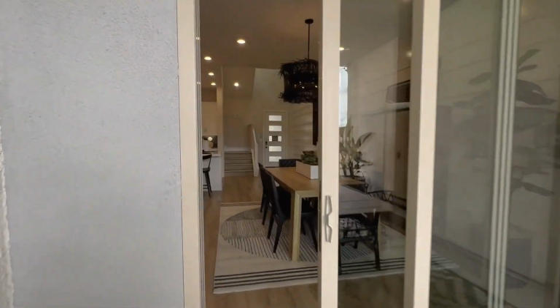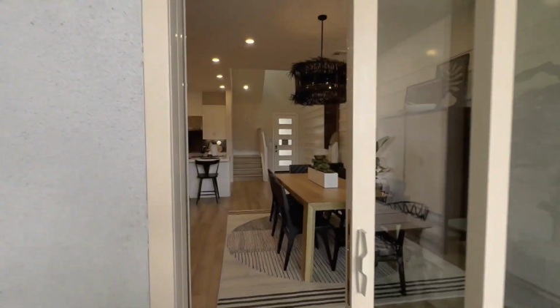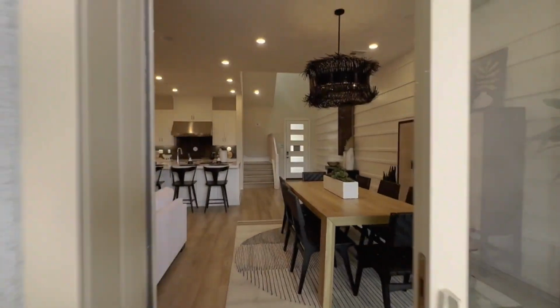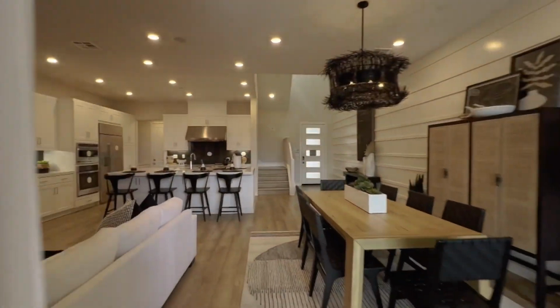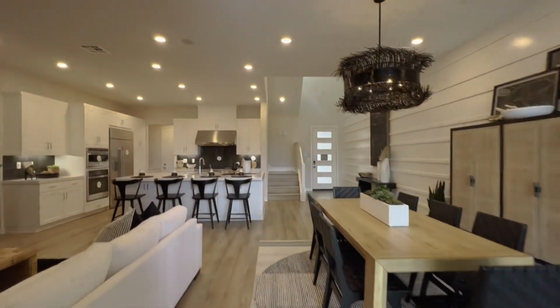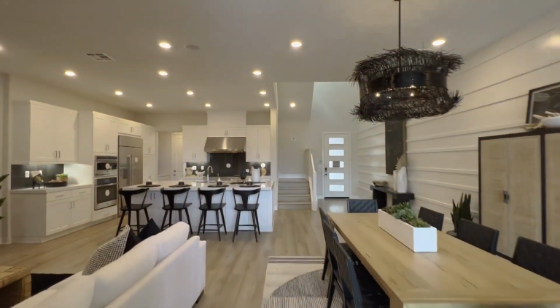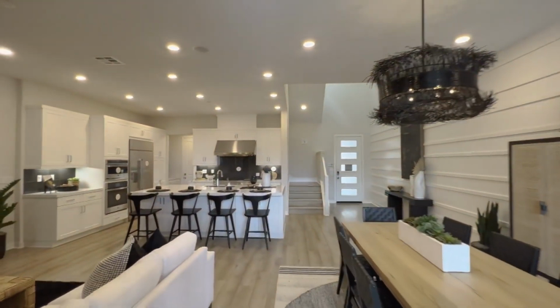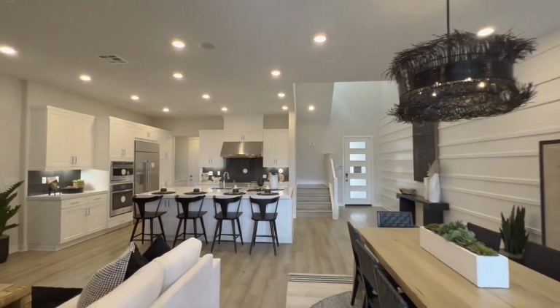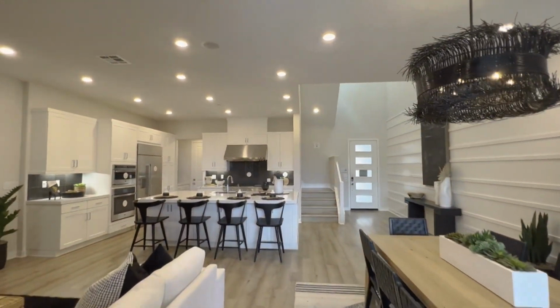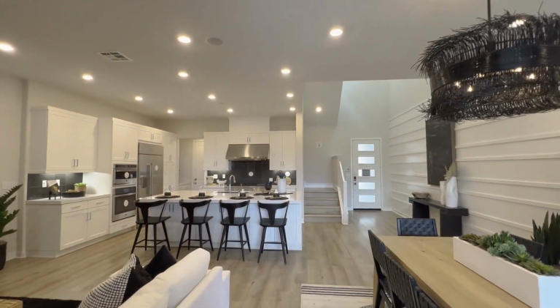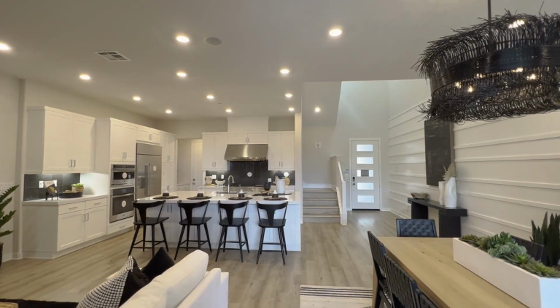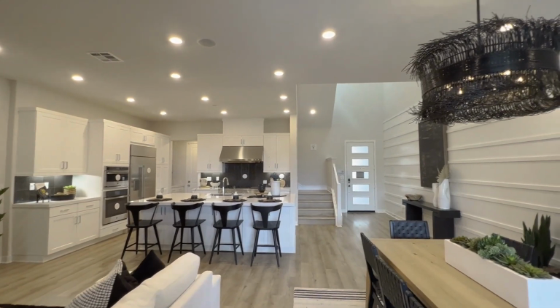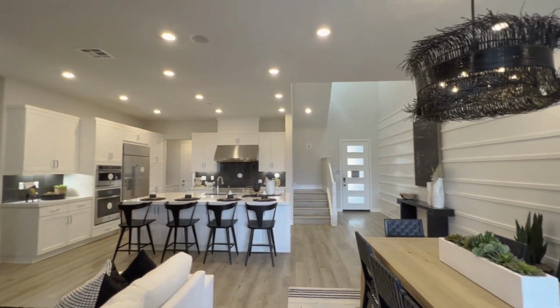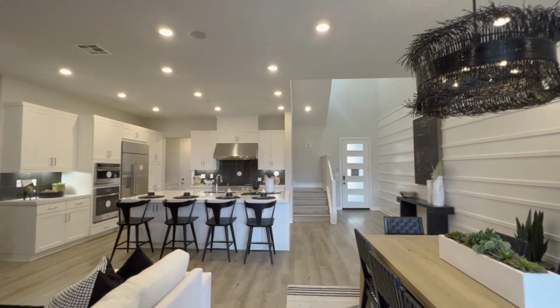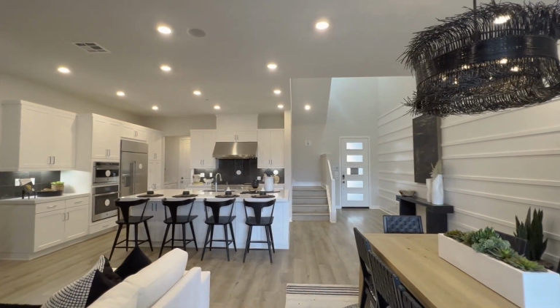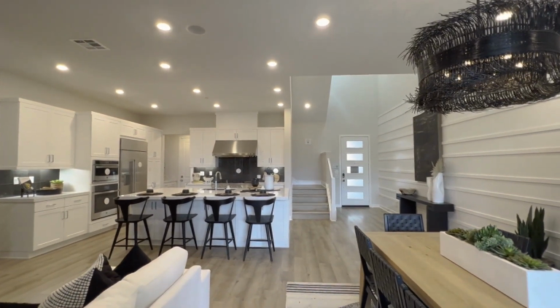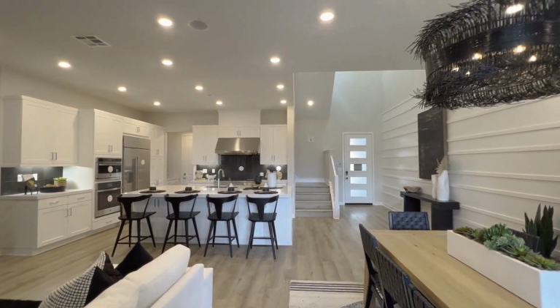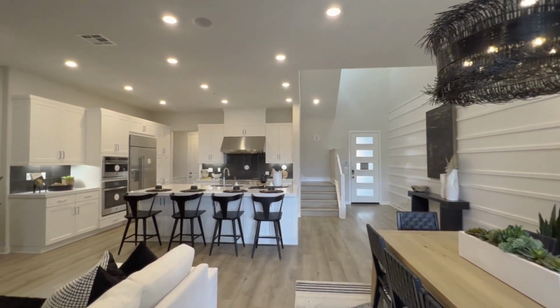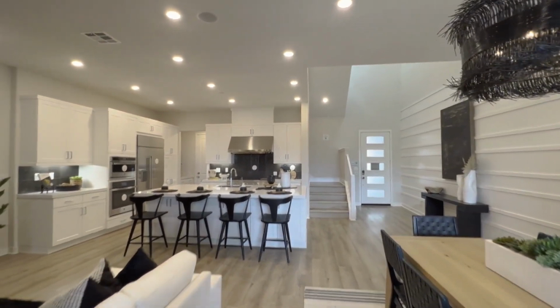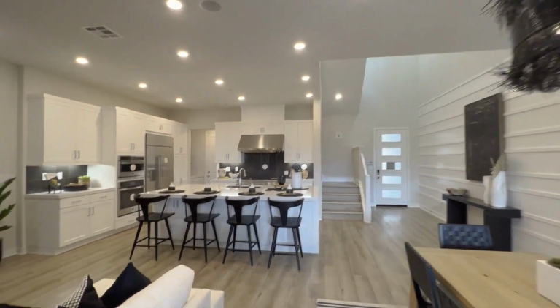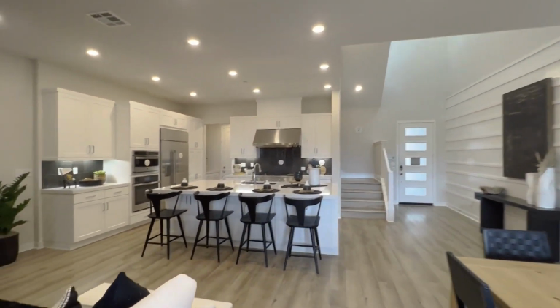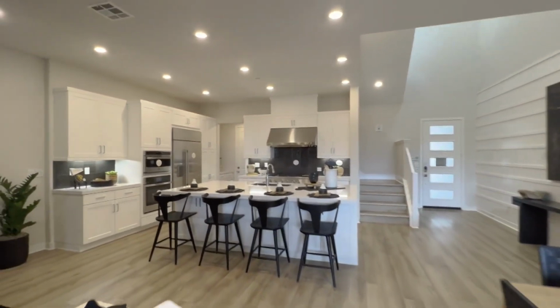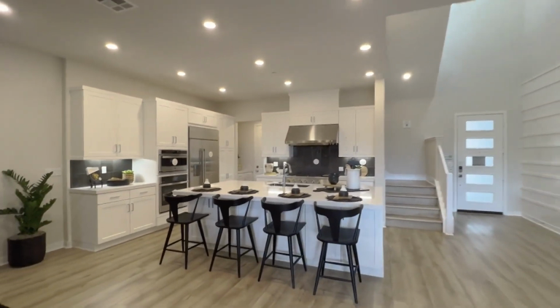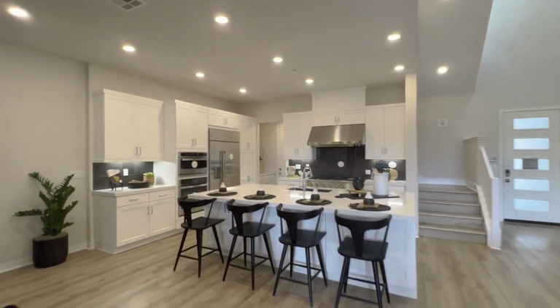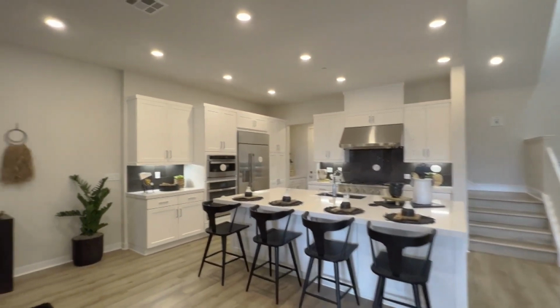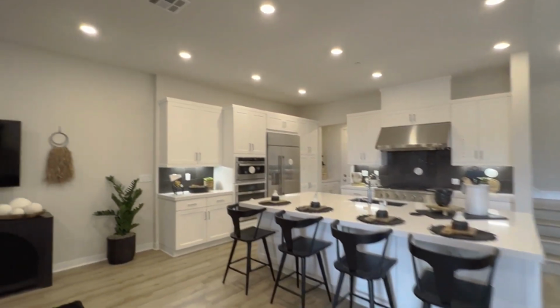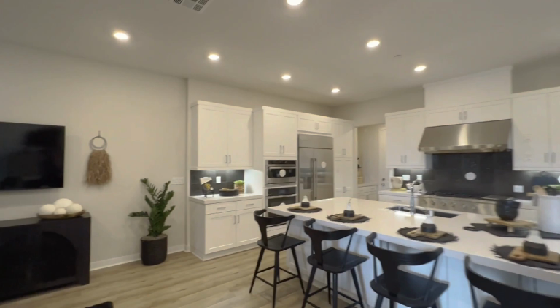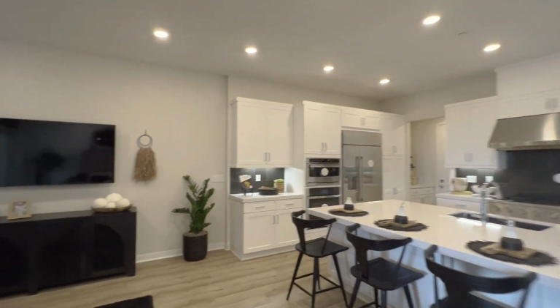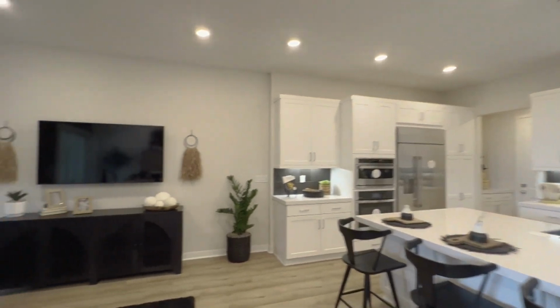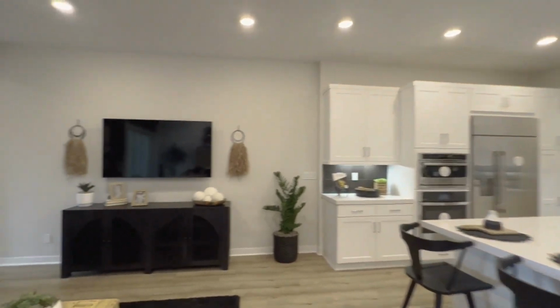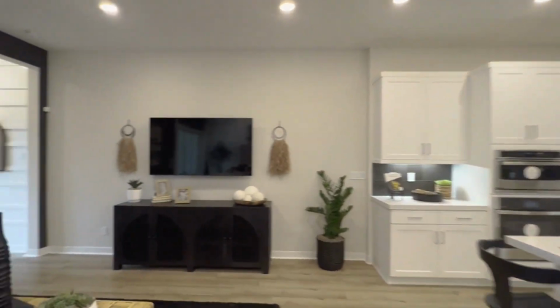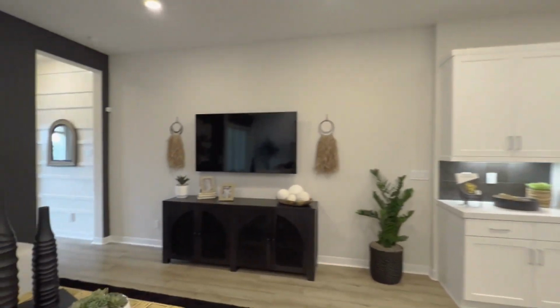This is the only residence with a backyard, so that is a huge plus when it comes to Residence One.